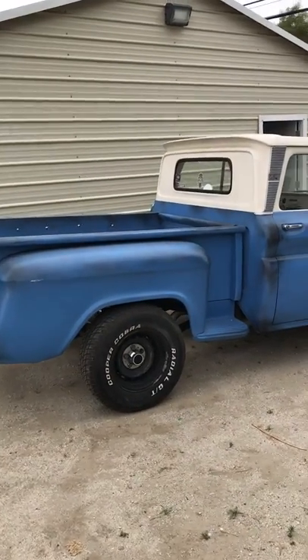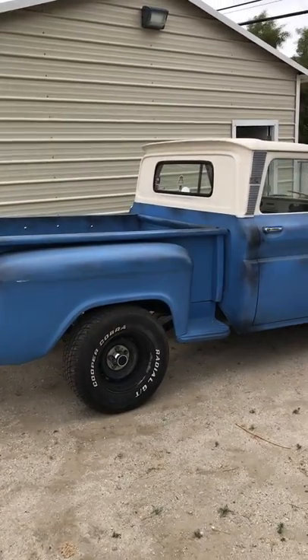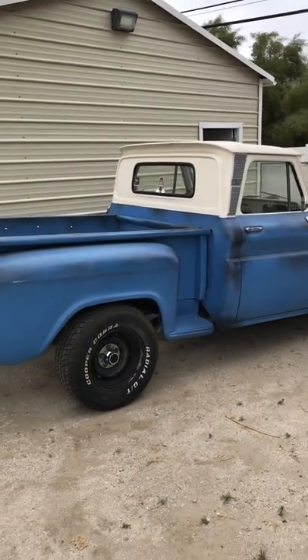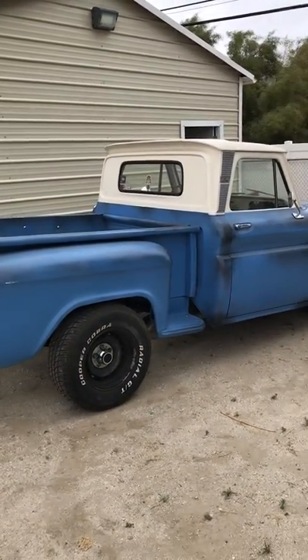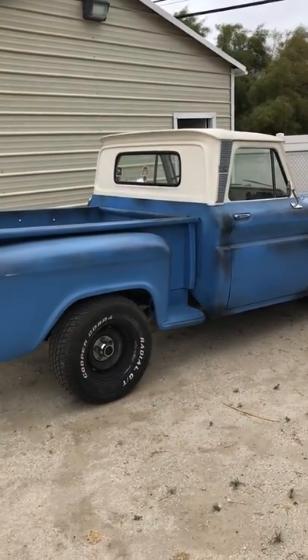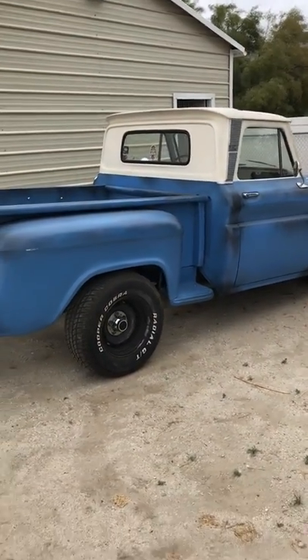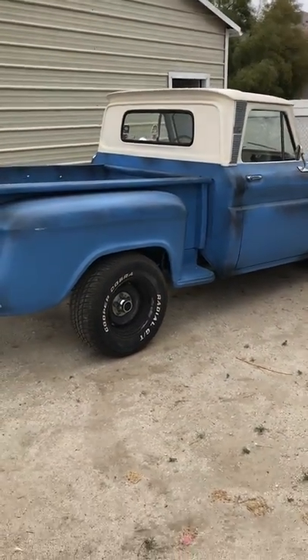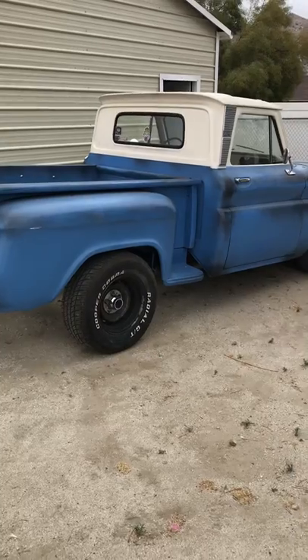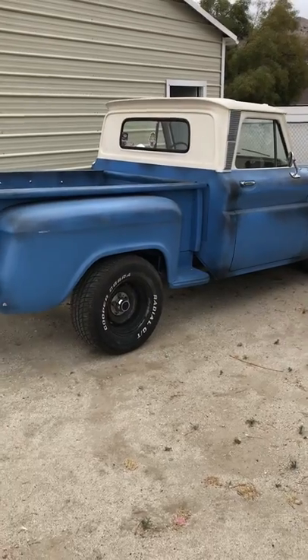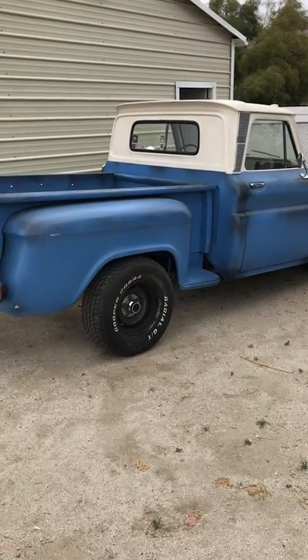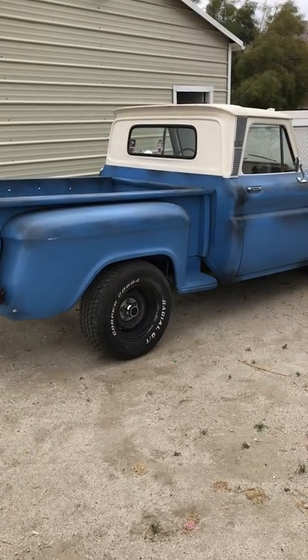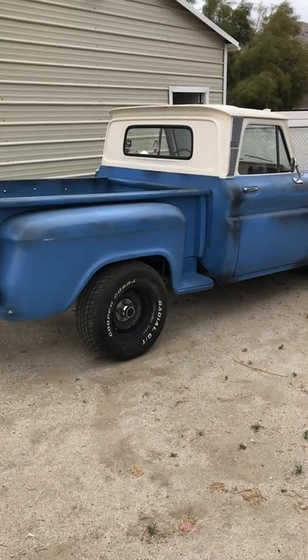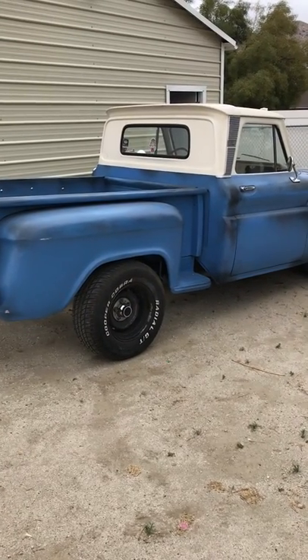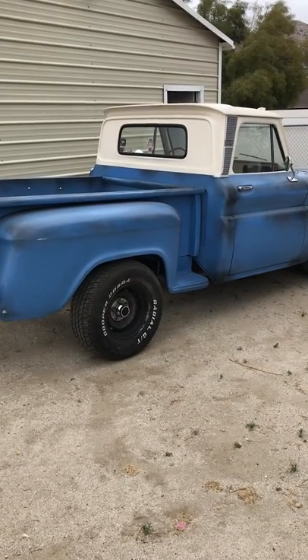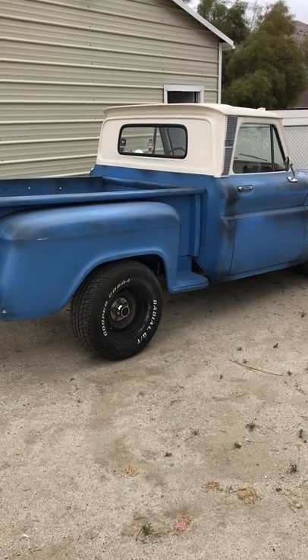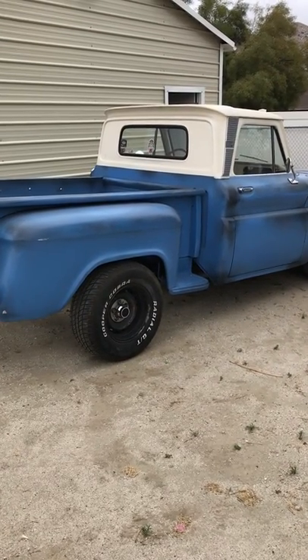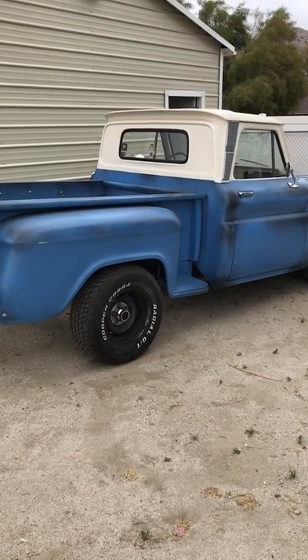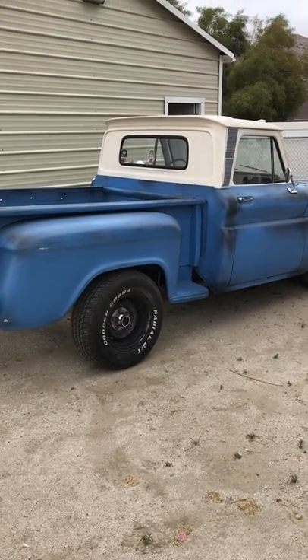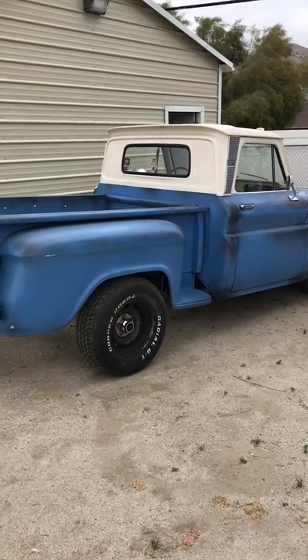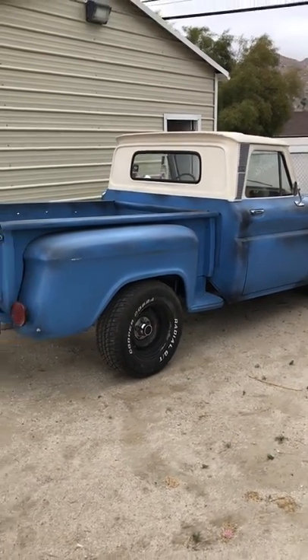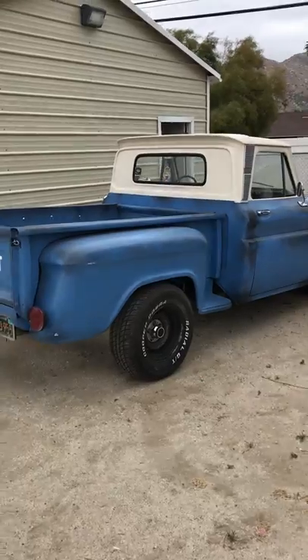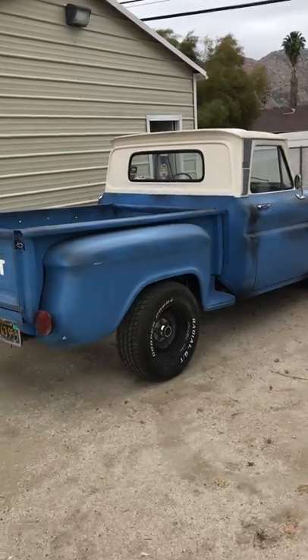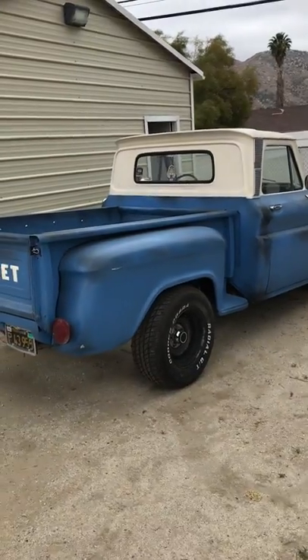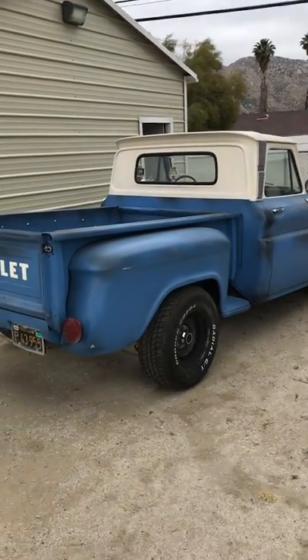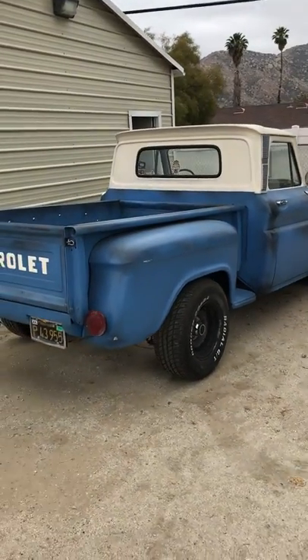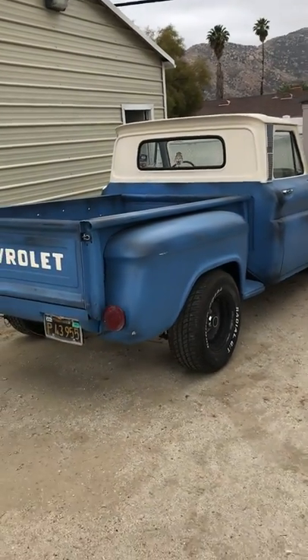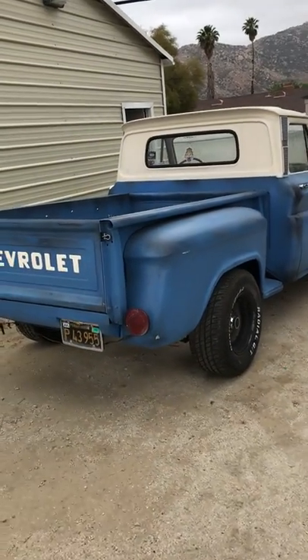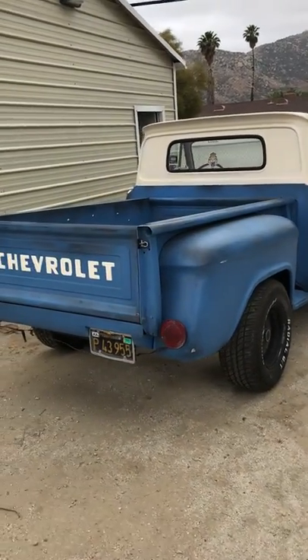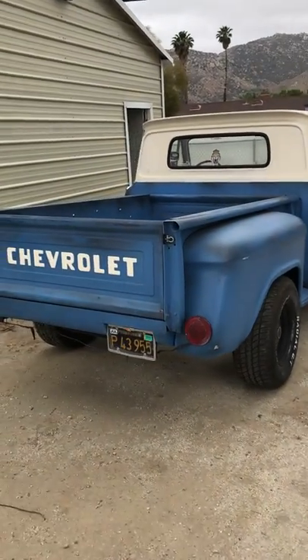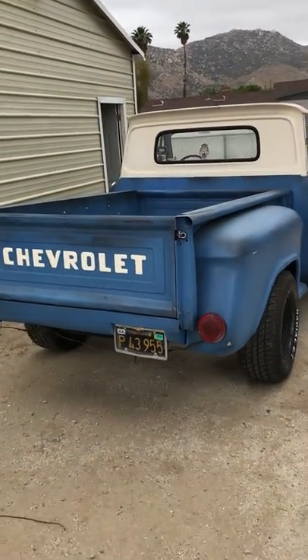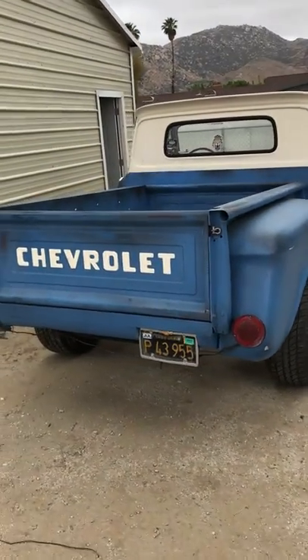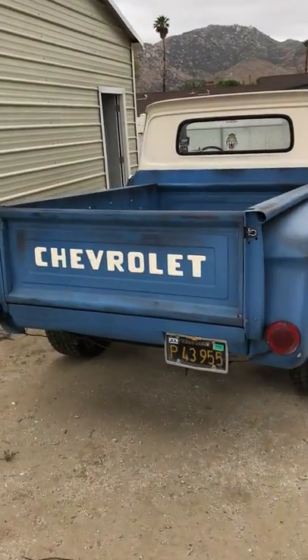They've got a 350 and a 700R4 transmission. They also did the five-lug conversion on the wheels.